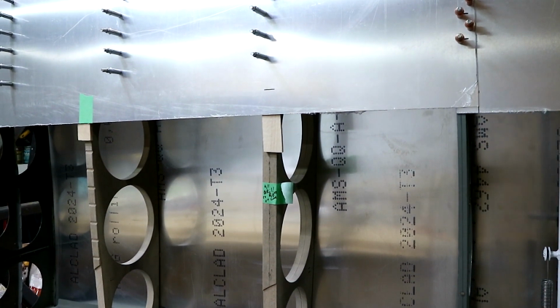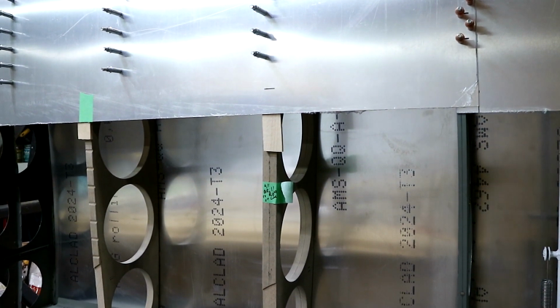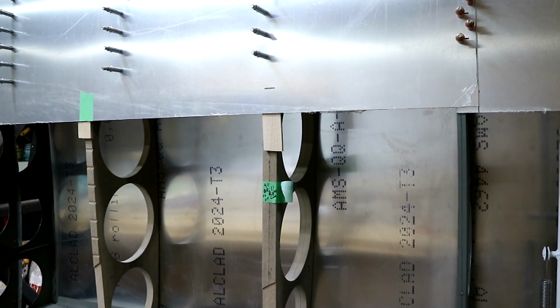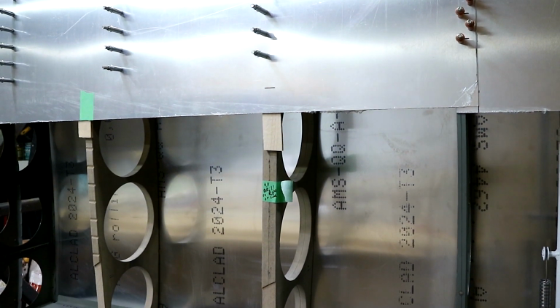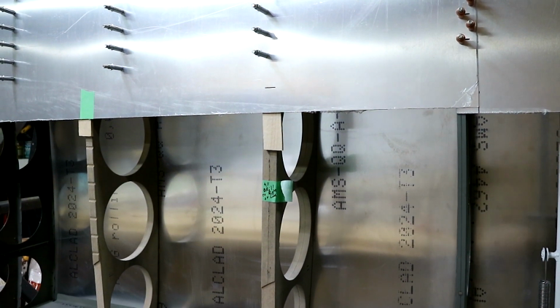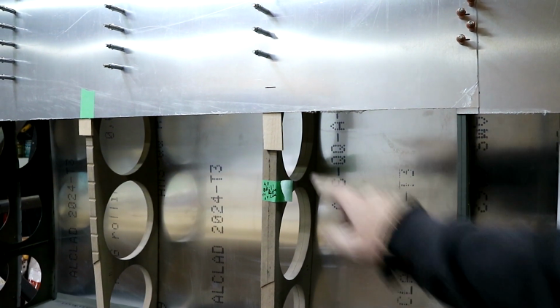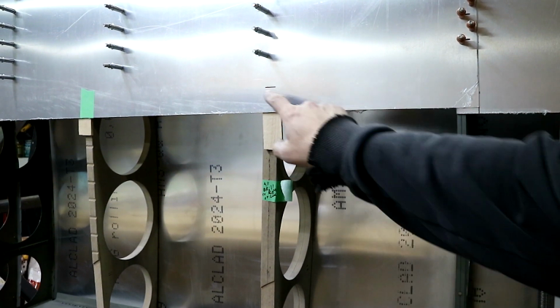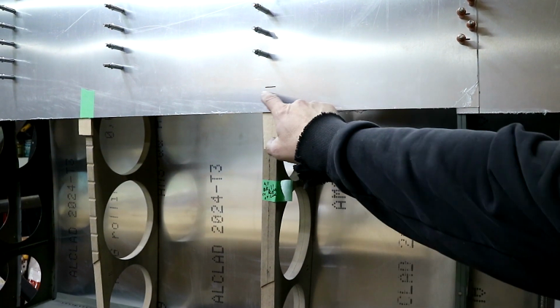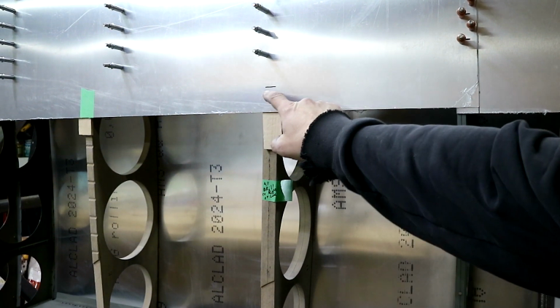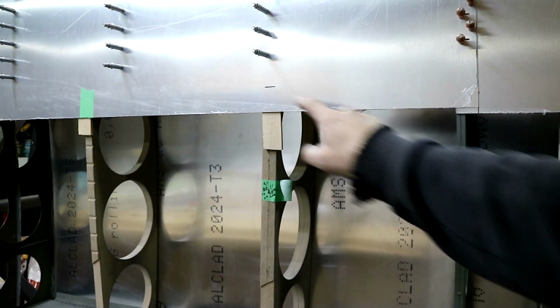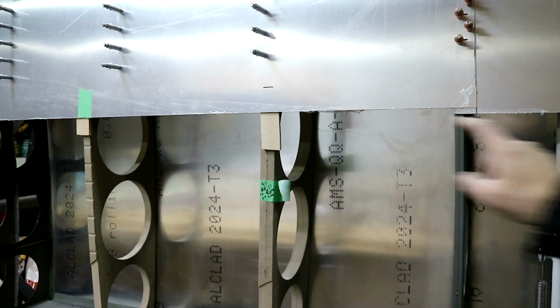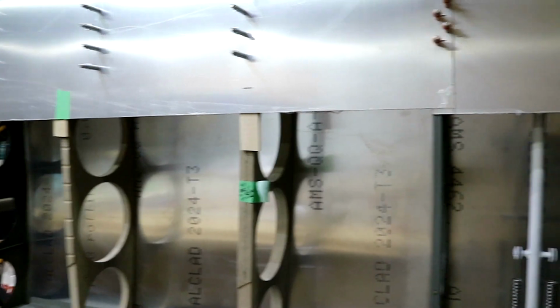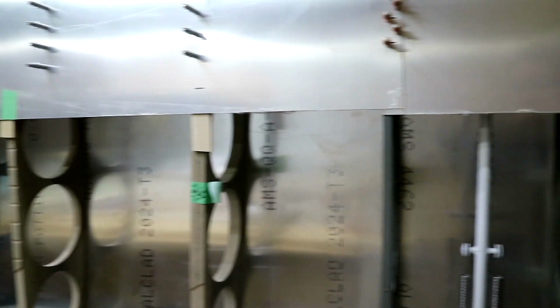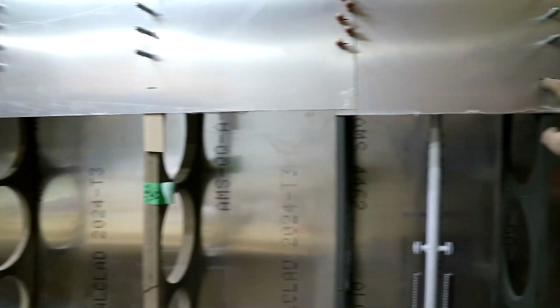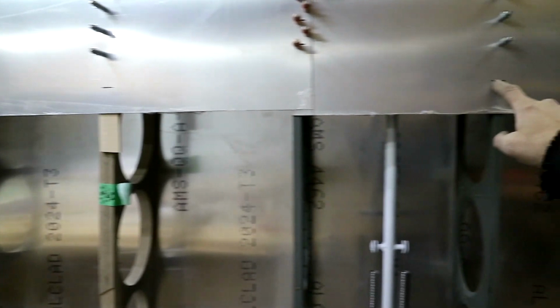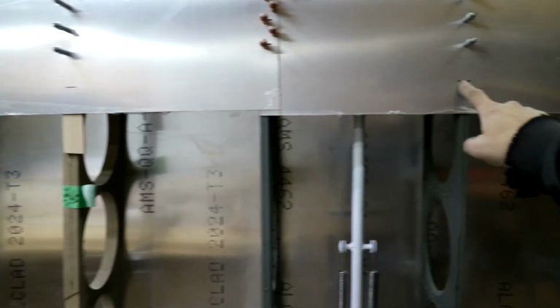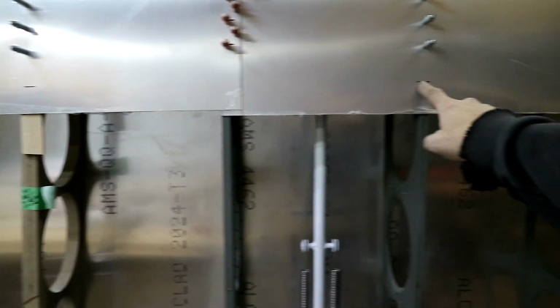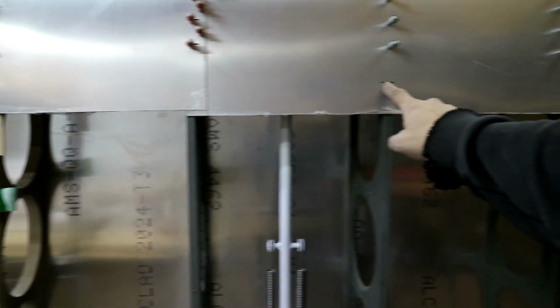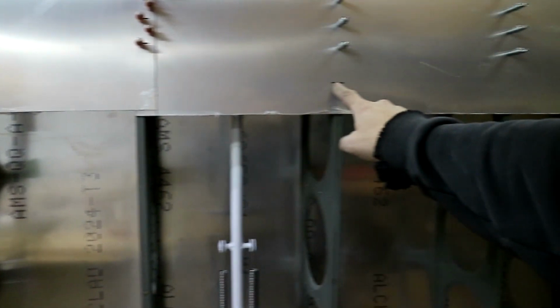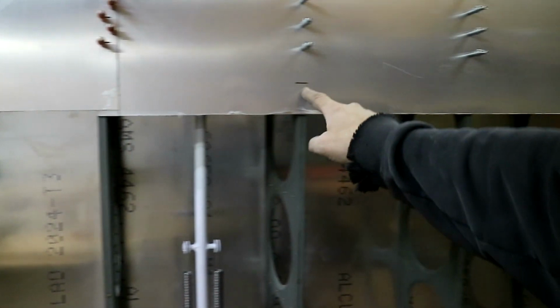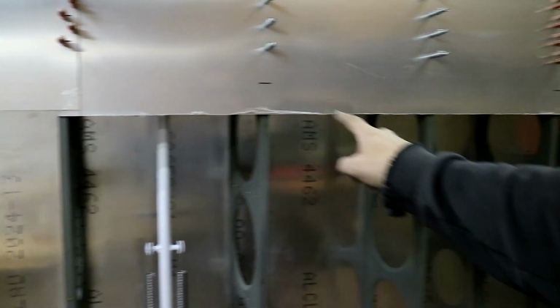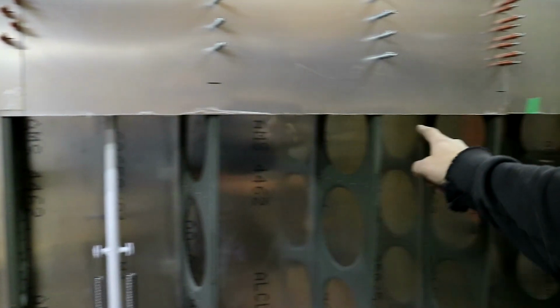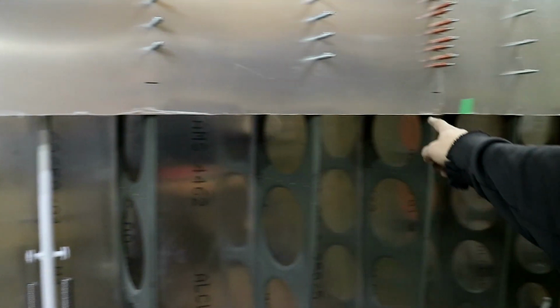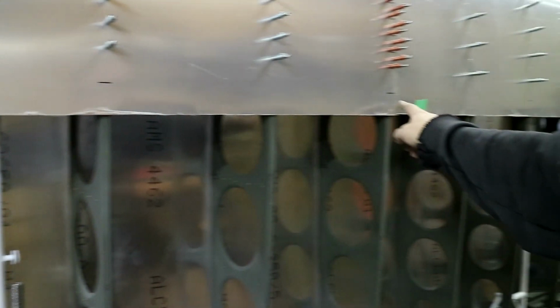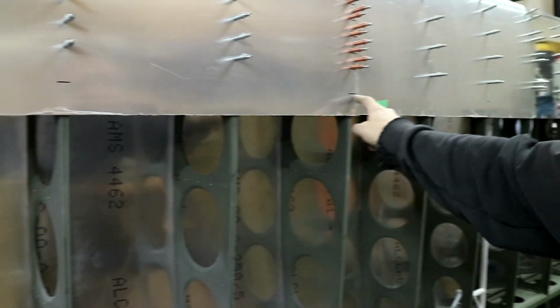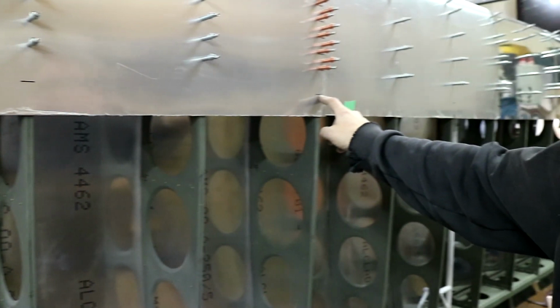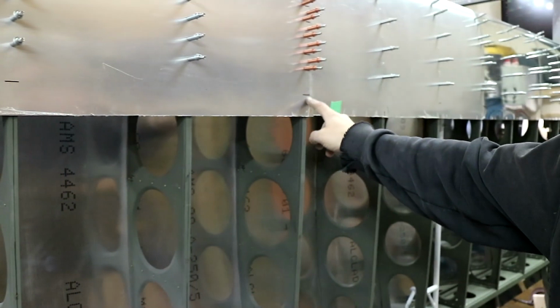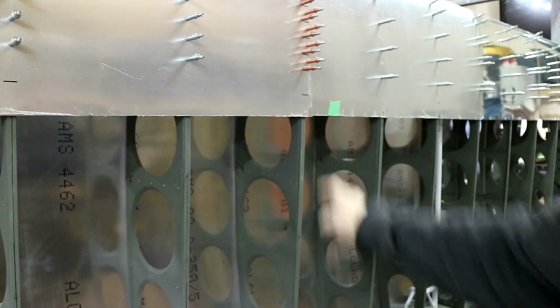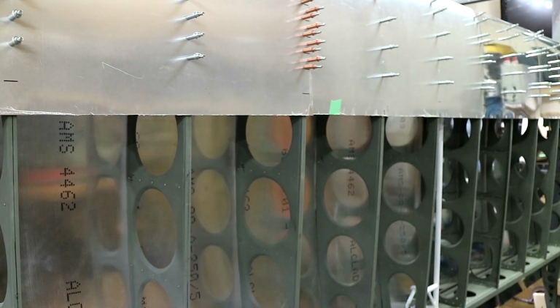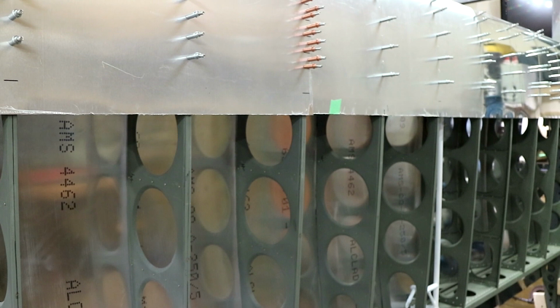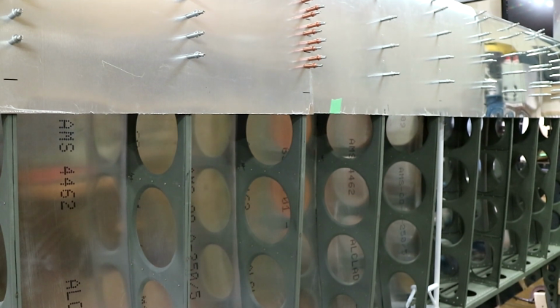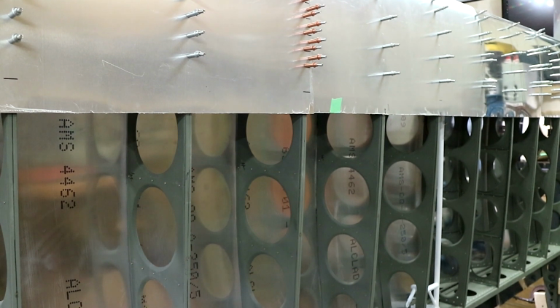I've snapped a line and marked a few places down the wing, about every second rib, where I want to cut.